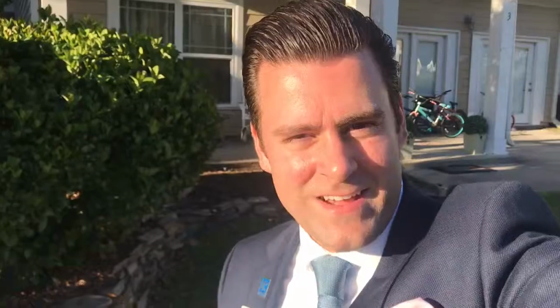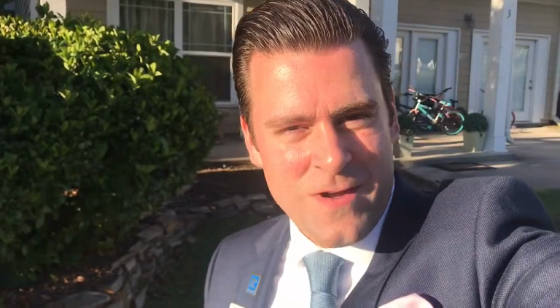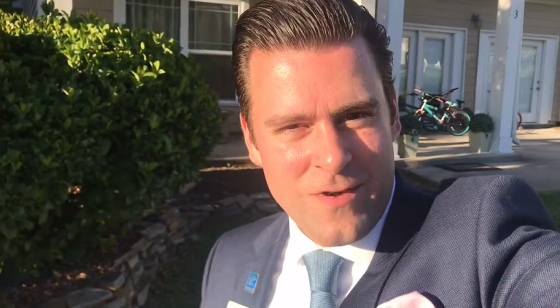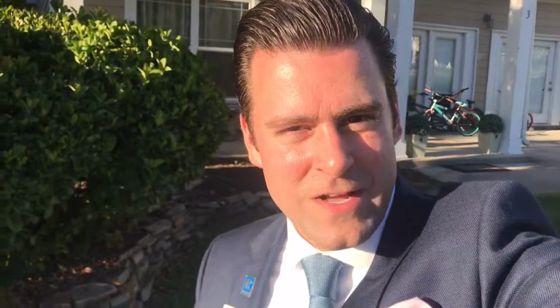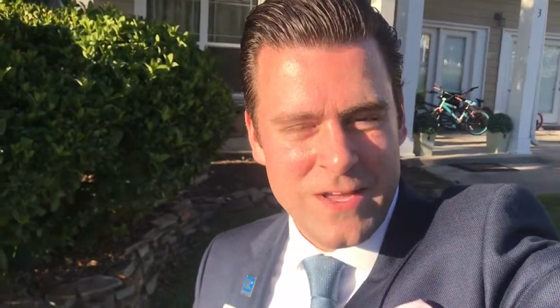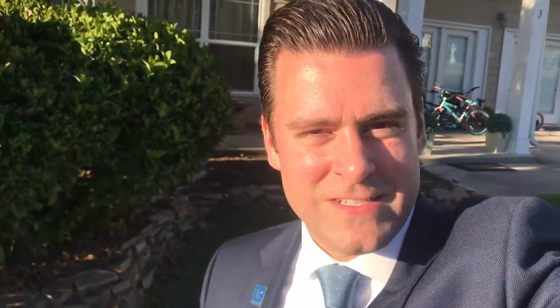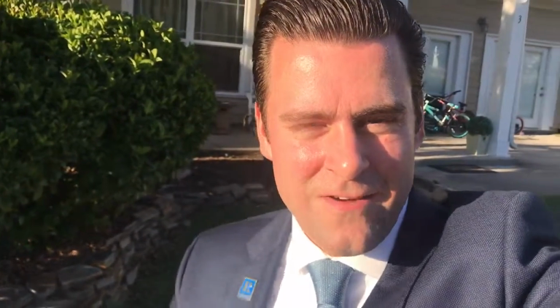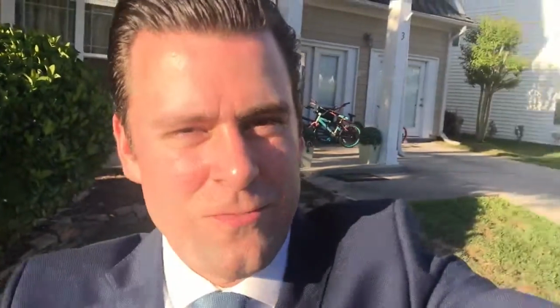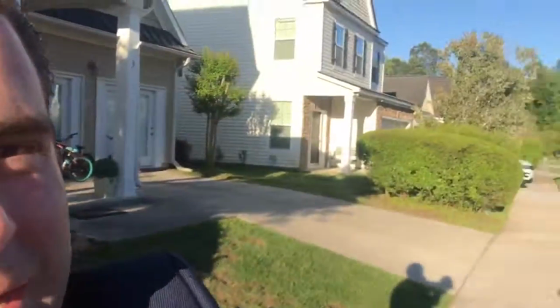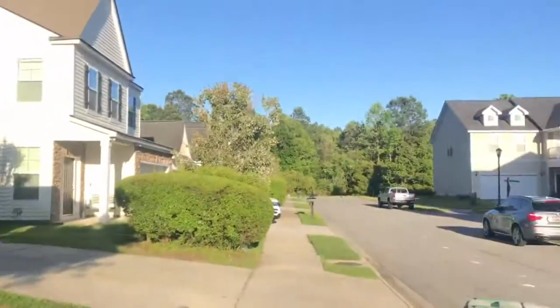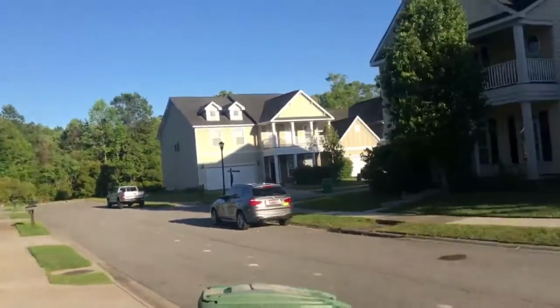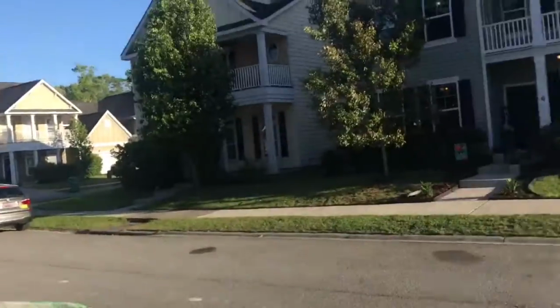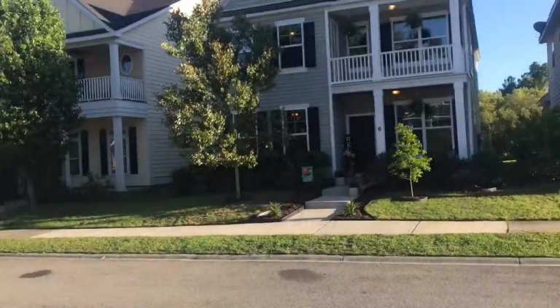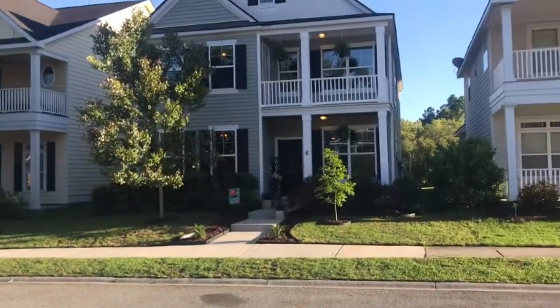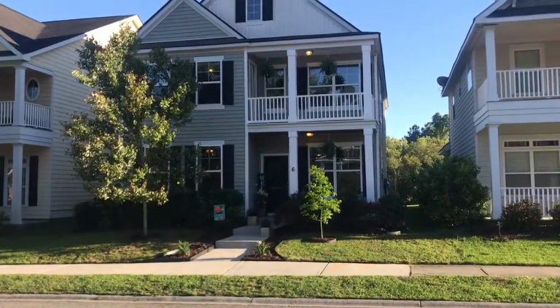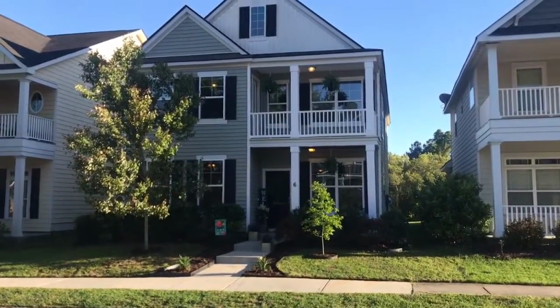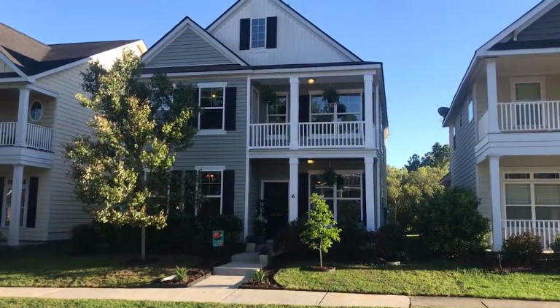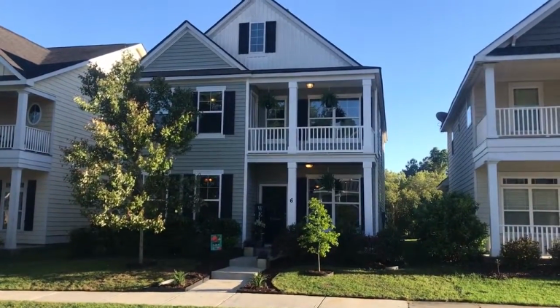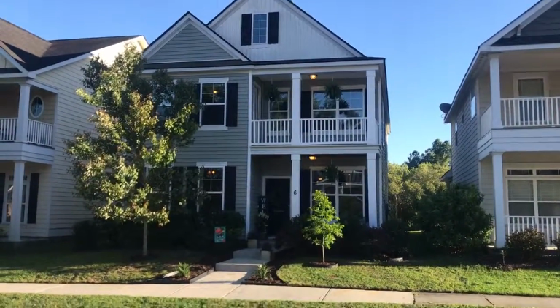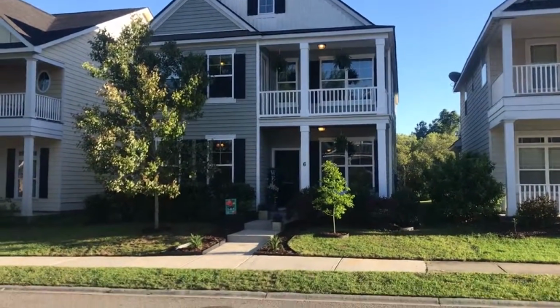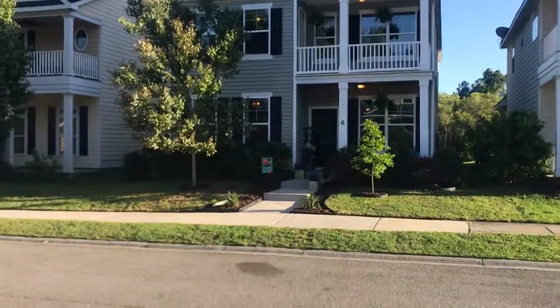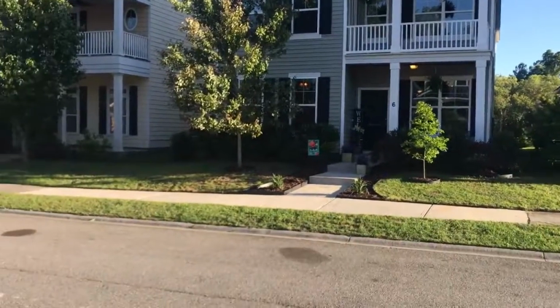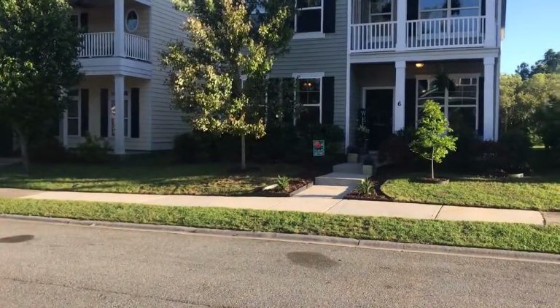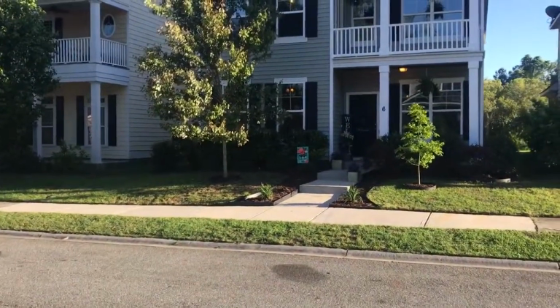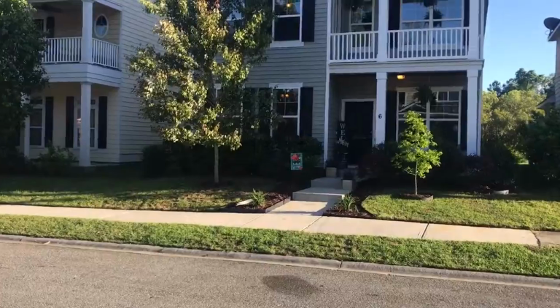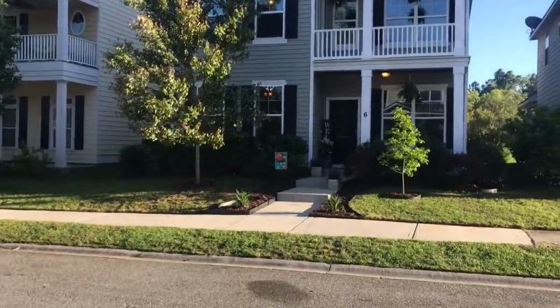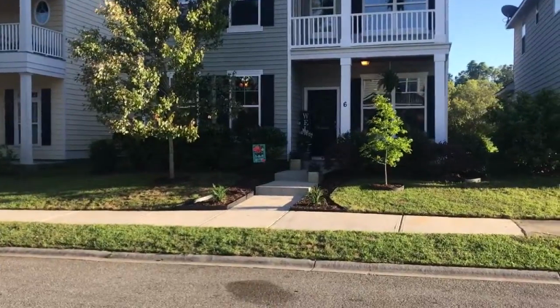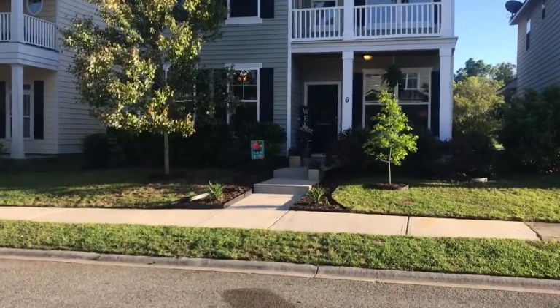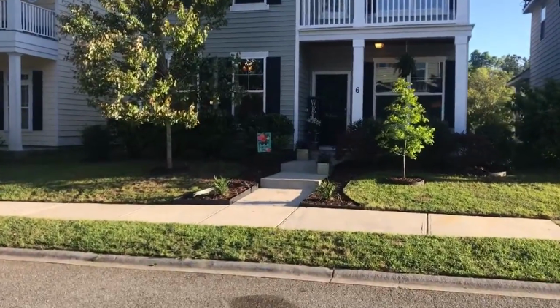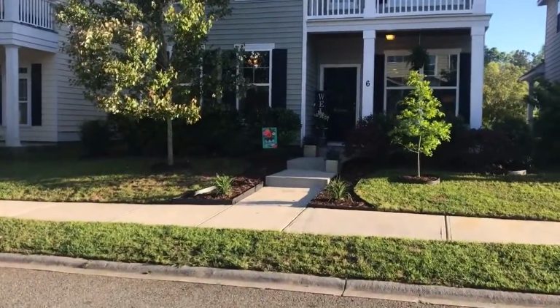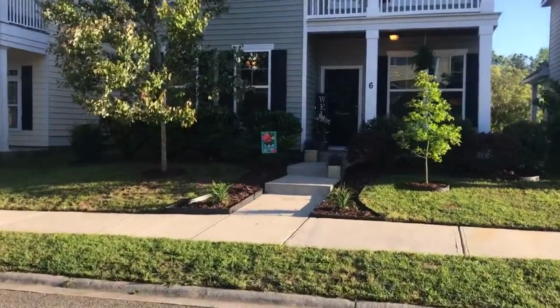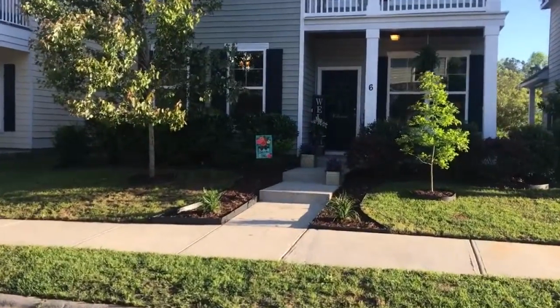Hey guys, it's Robert with Weikert. I'm outside of my new listing in the Heritage at New Riverside community. This is 6 Tanner's Crossing — two-story, 1996 square feet, three bedrooms with a bonus loft.